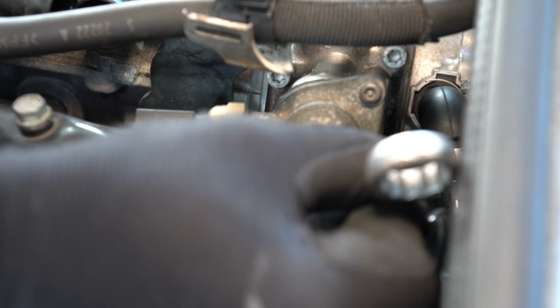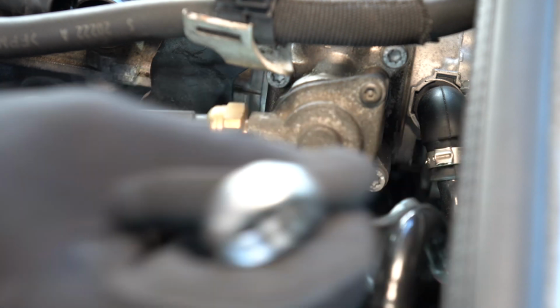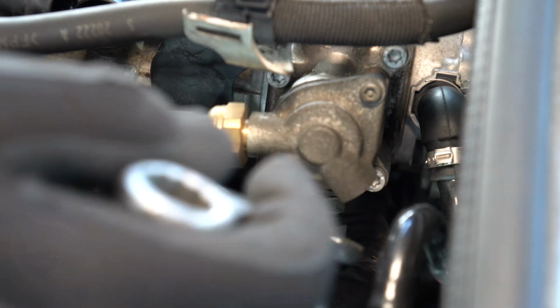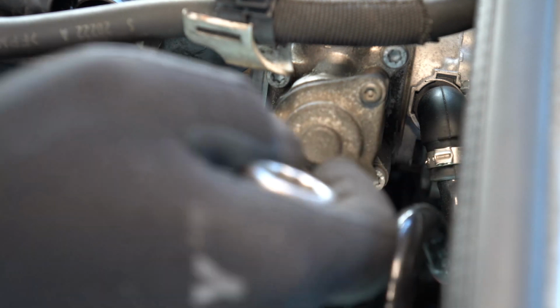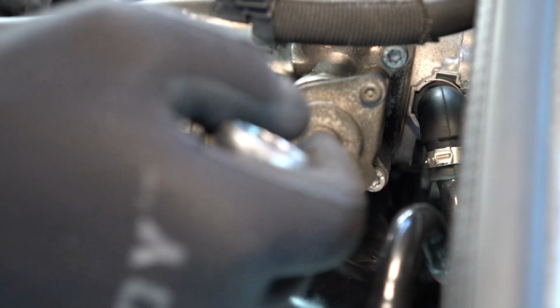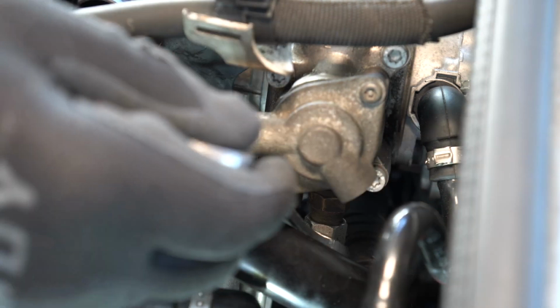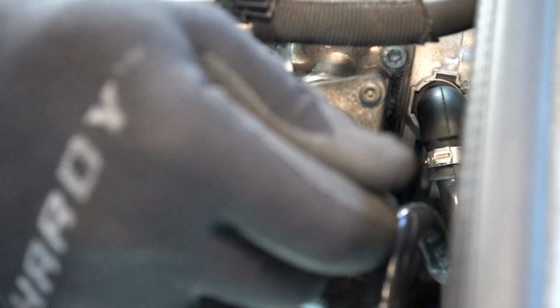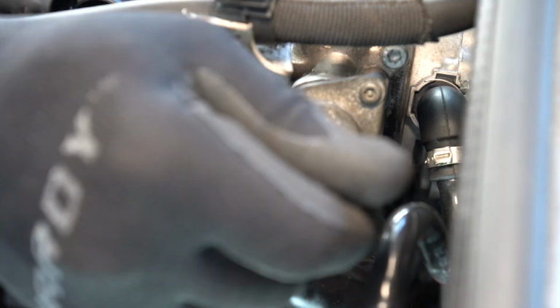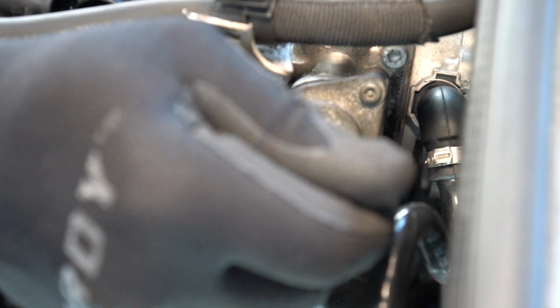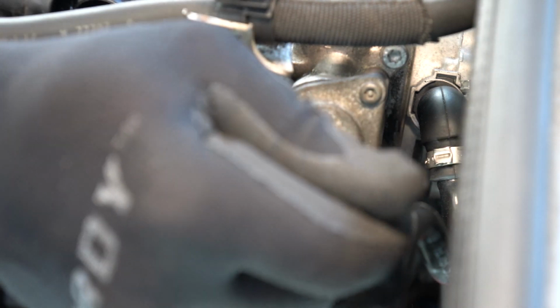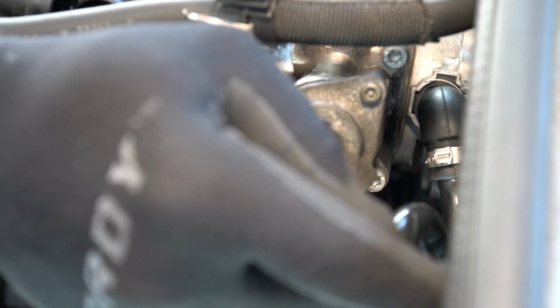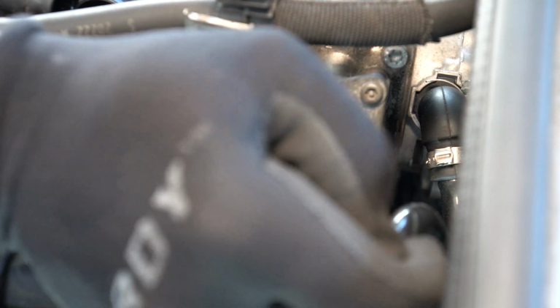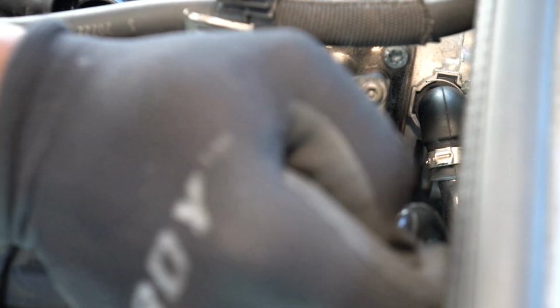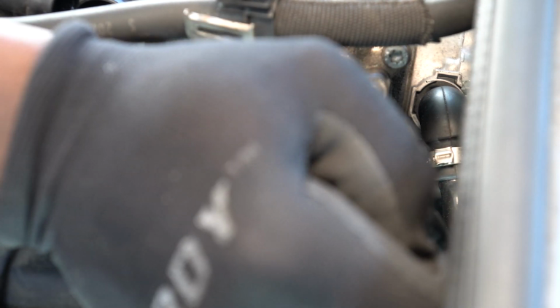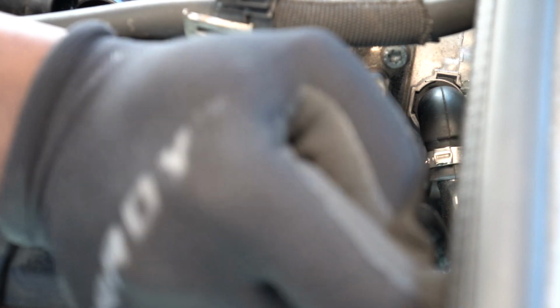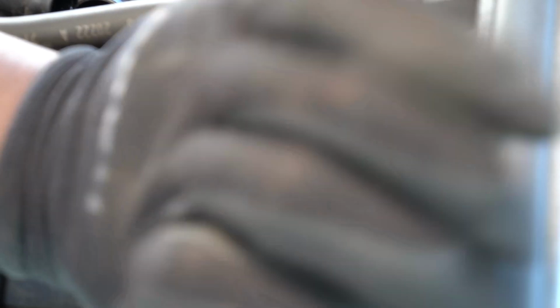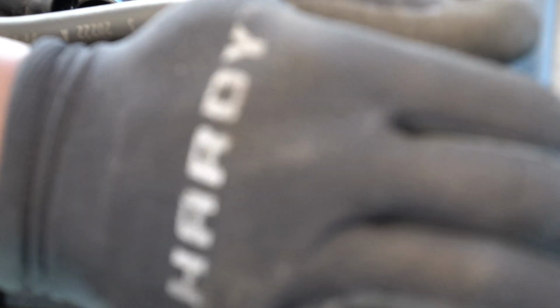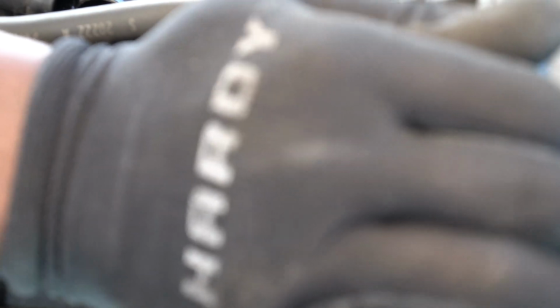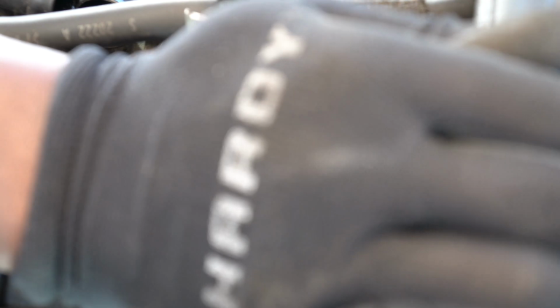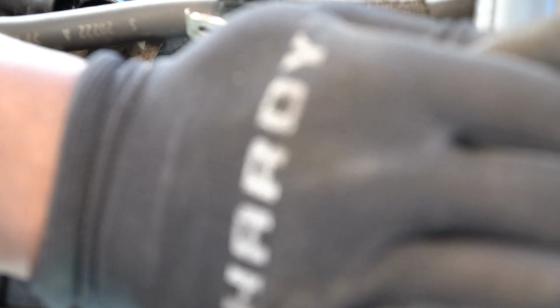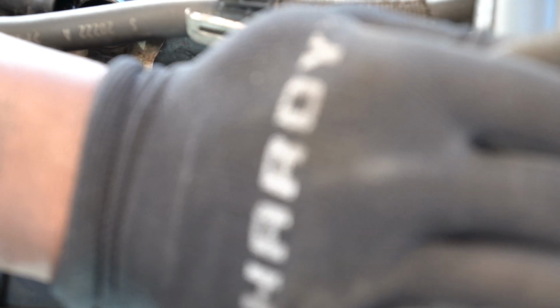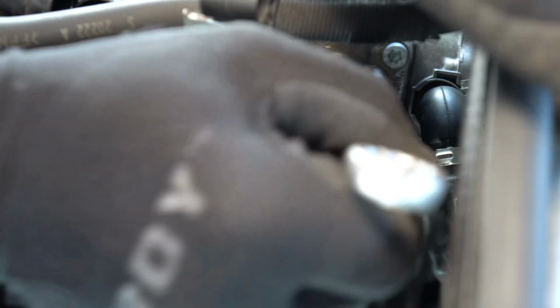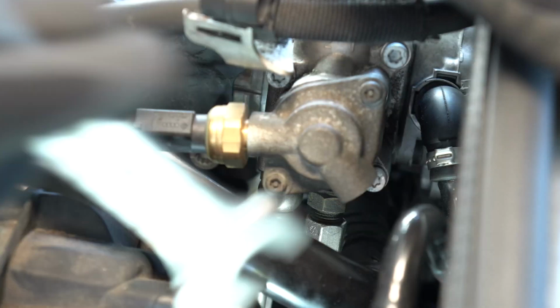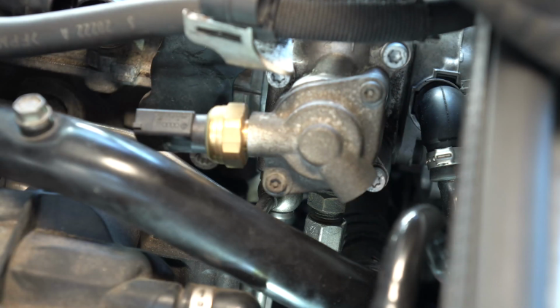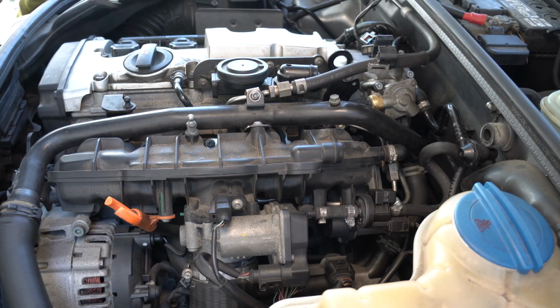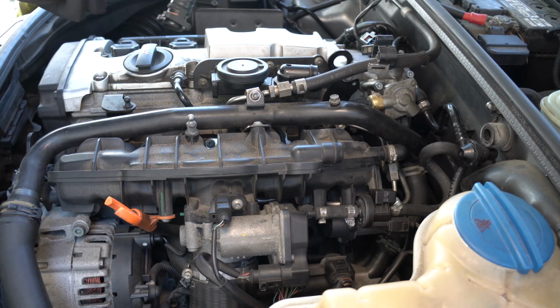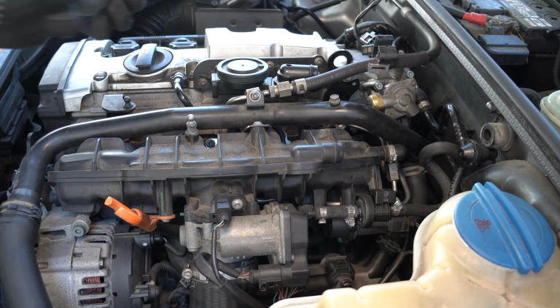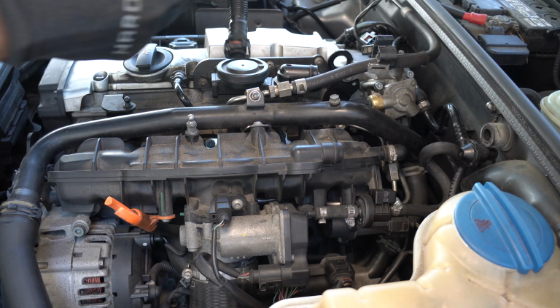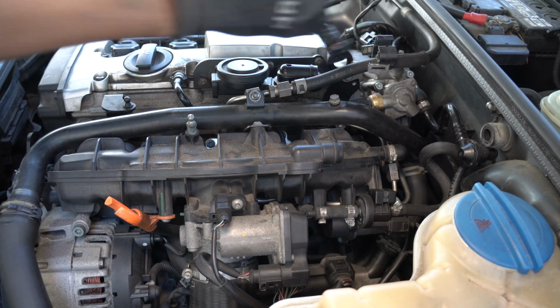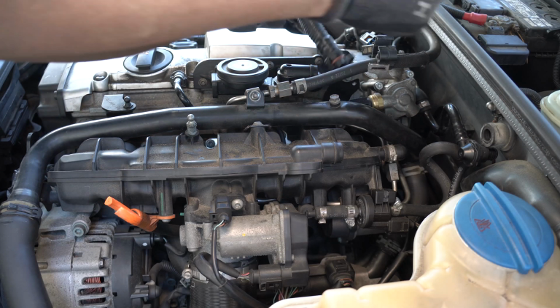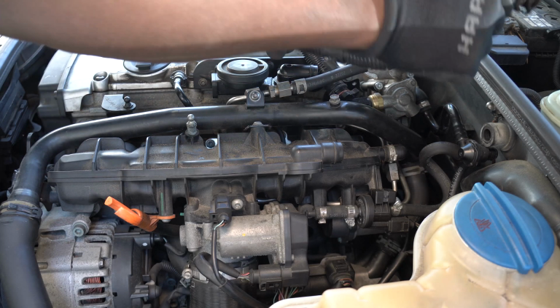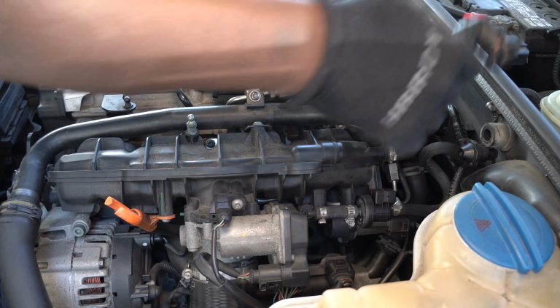I reinstalled the high pressure fuel pump and tightened the three bolts equally. I tightened the banjo bolt and the nut on the fuel lines. Now I am going to install the breather hose.